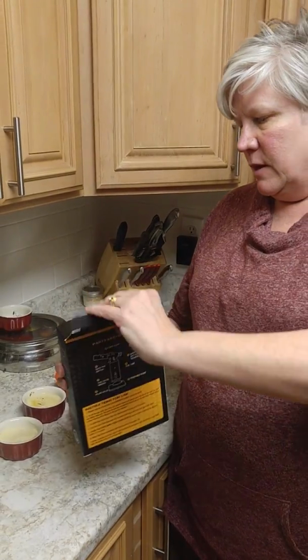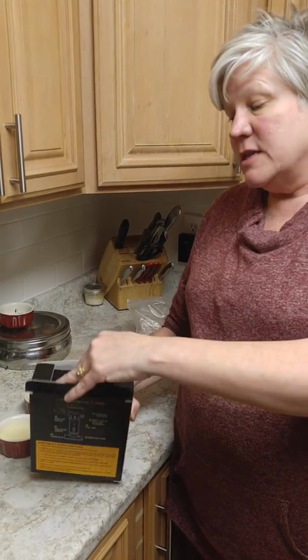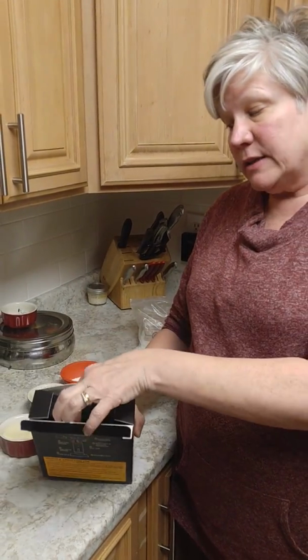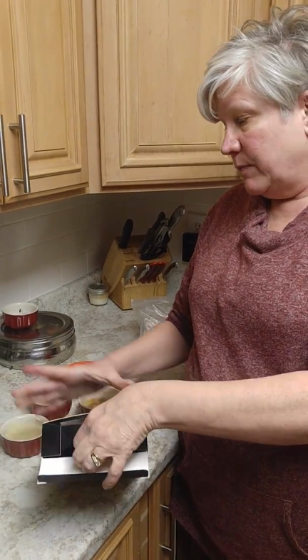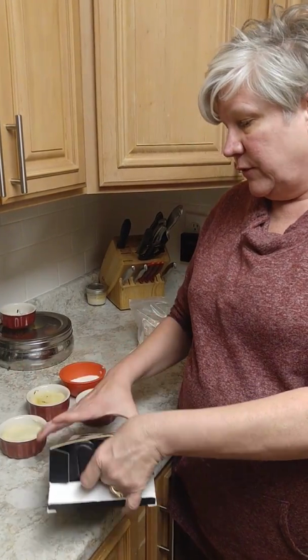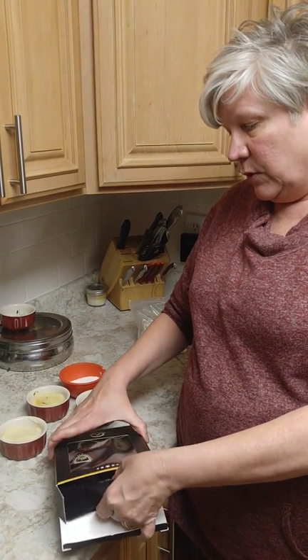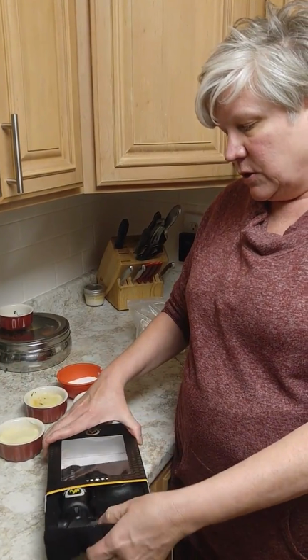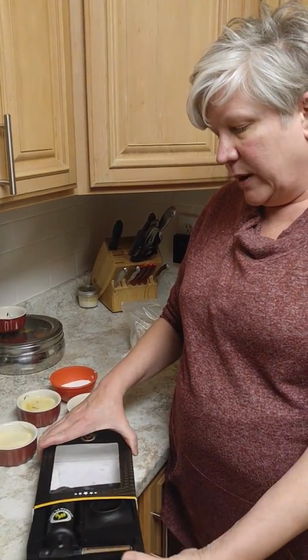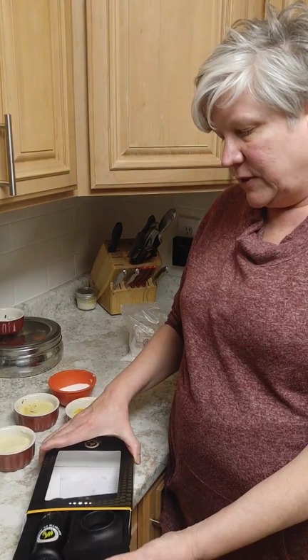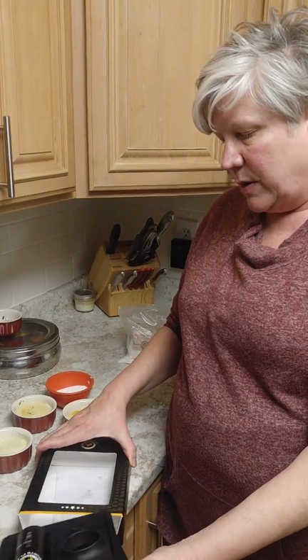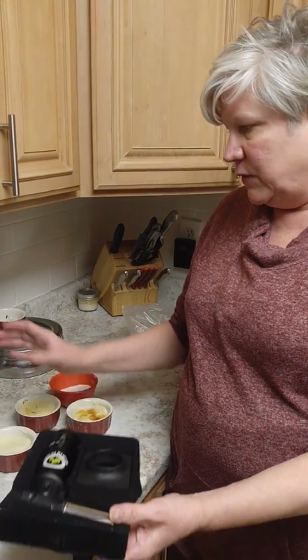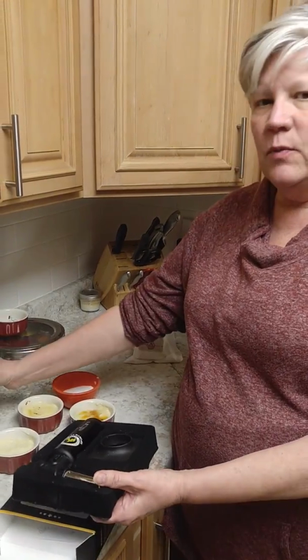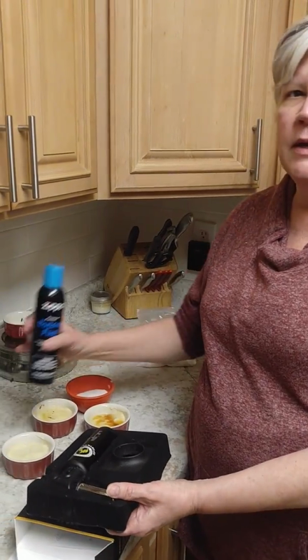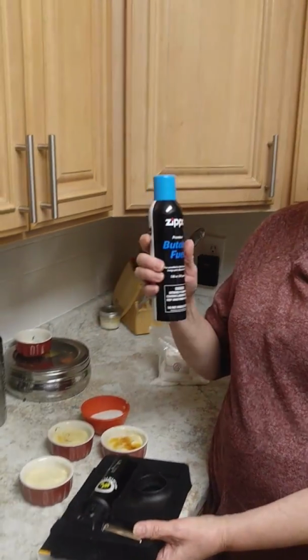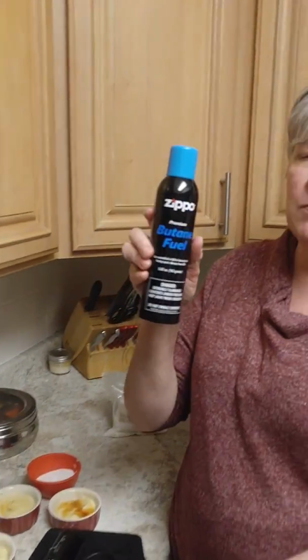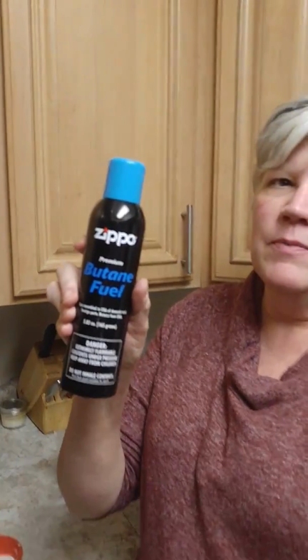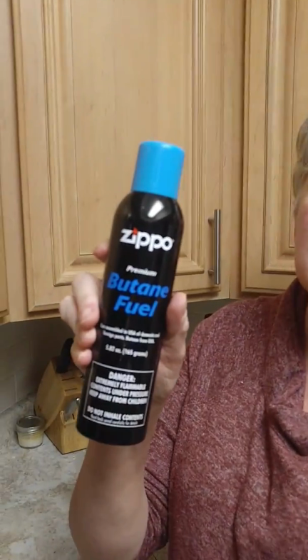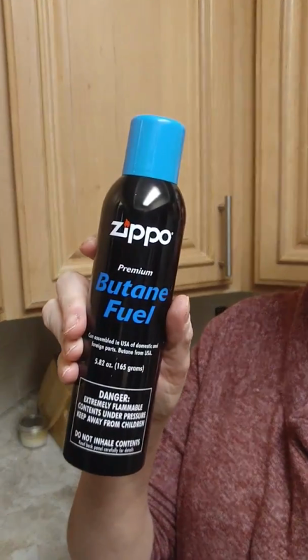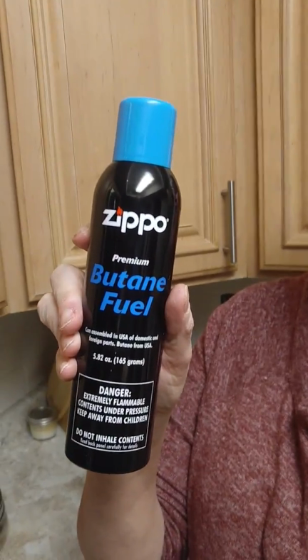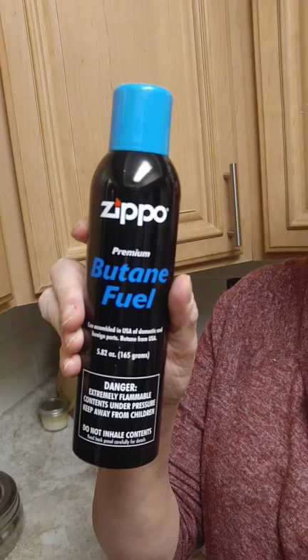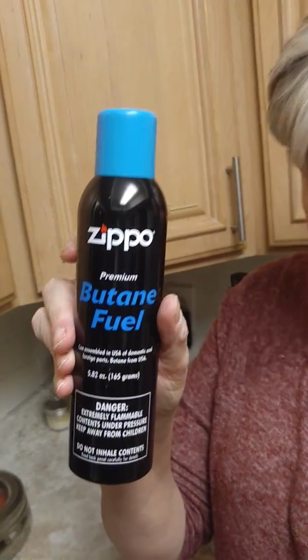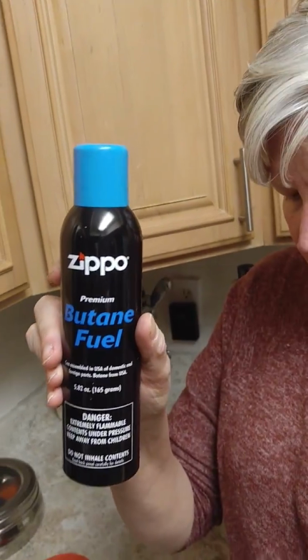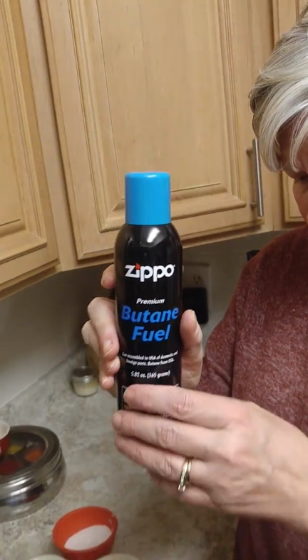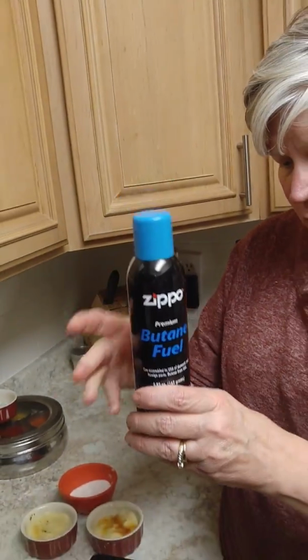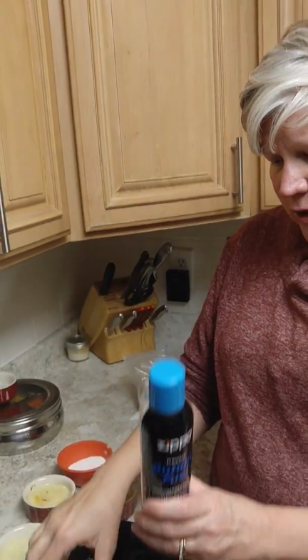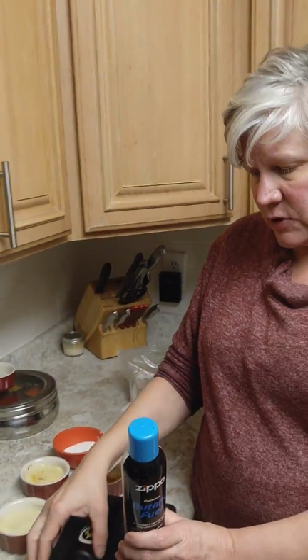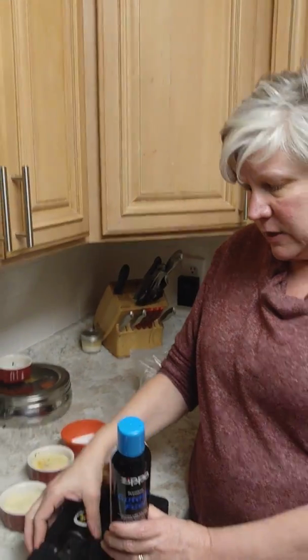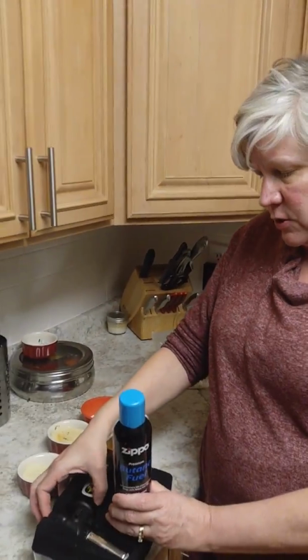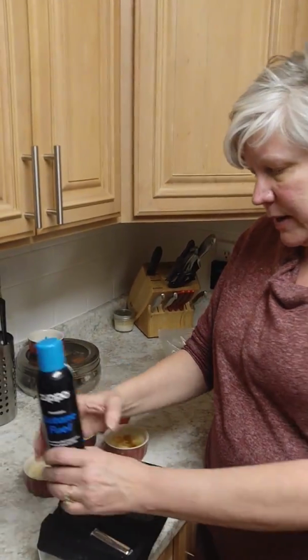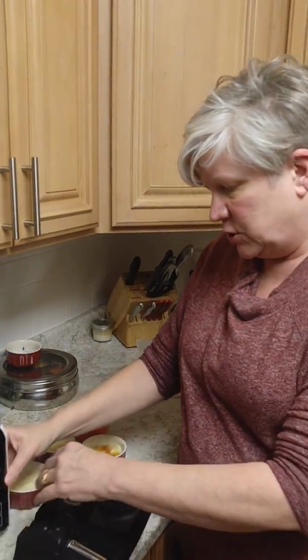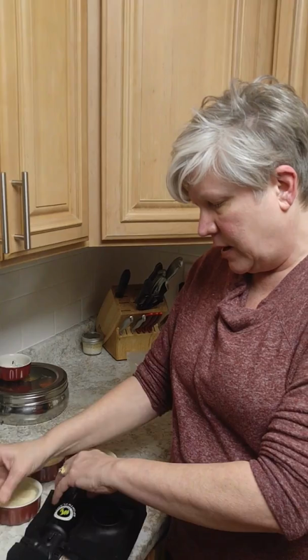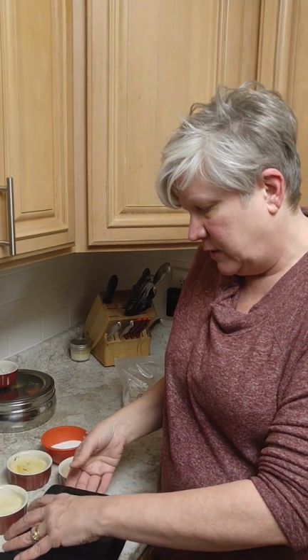It does not come with fuel, so you will have to go and pick some up. We just picked ours up from Publix. Ours is already filled, so I'm not going to do that, but I am going to show you how it's filled.